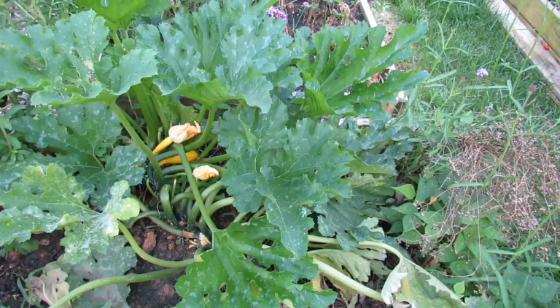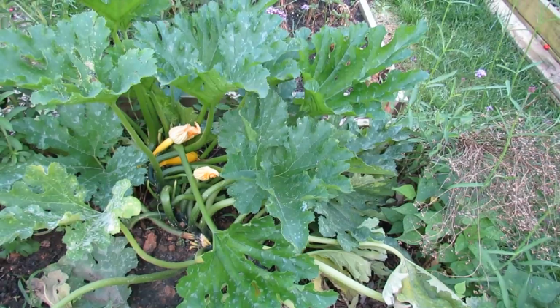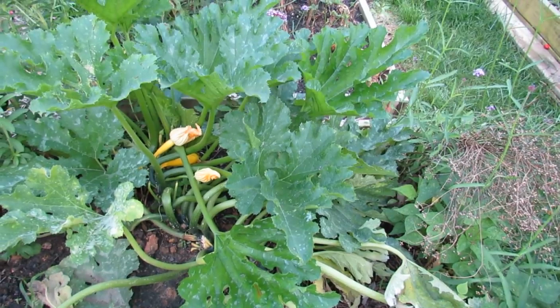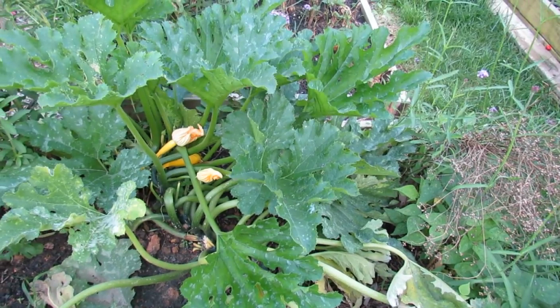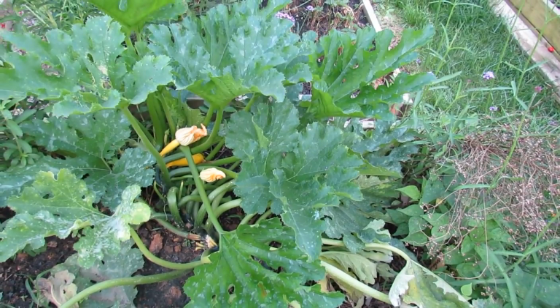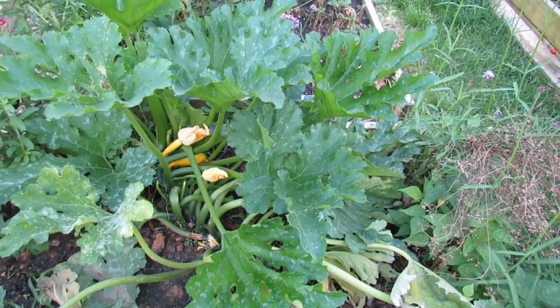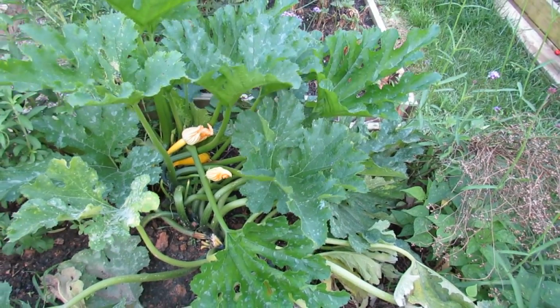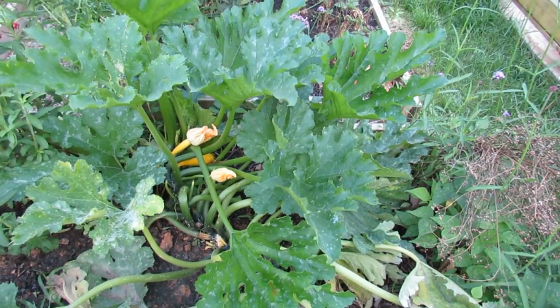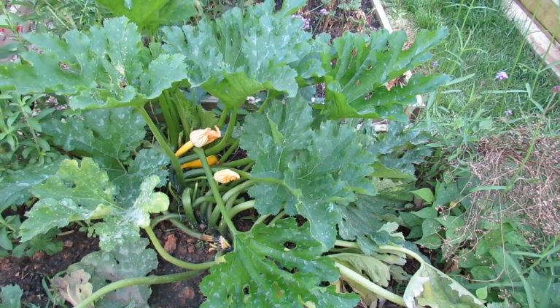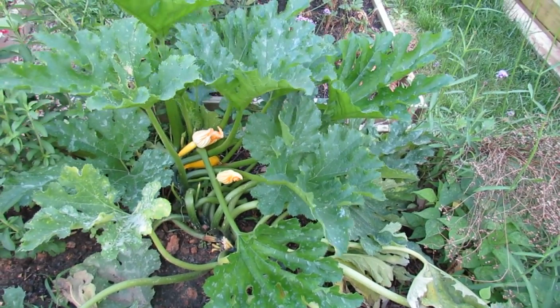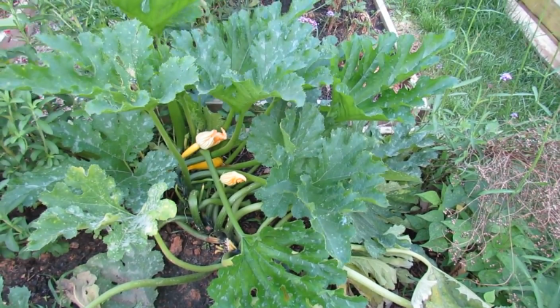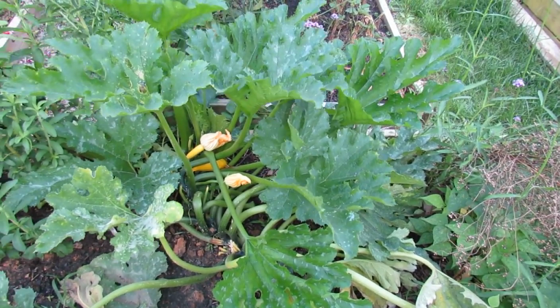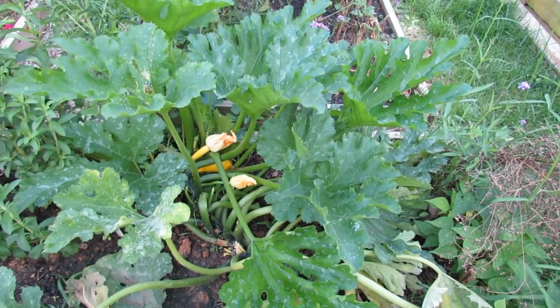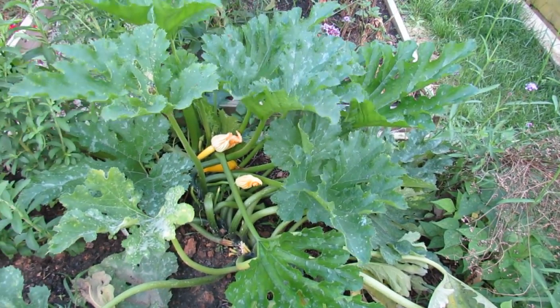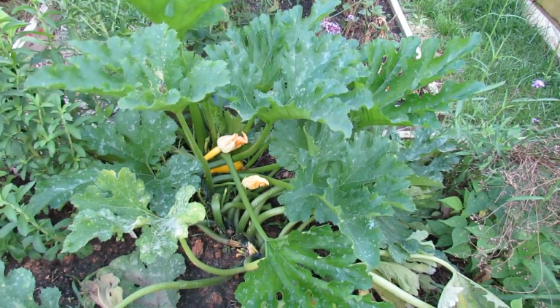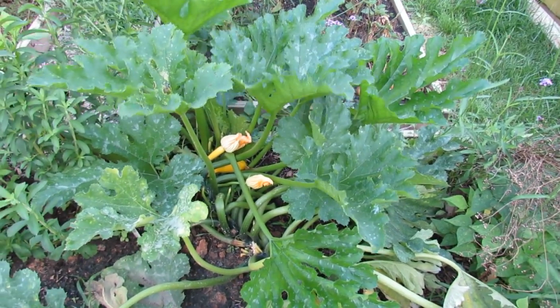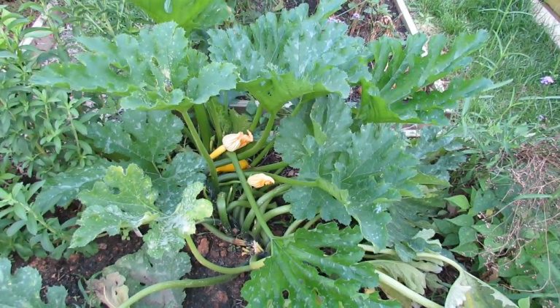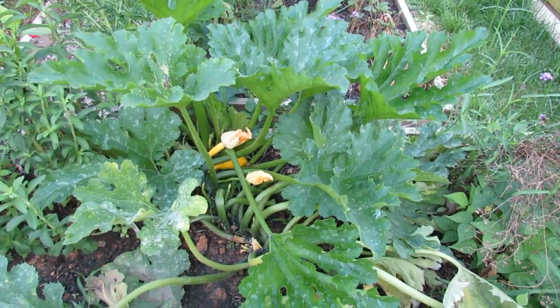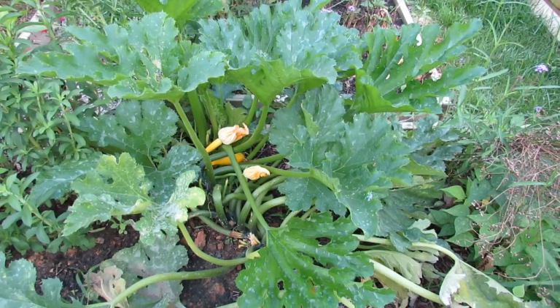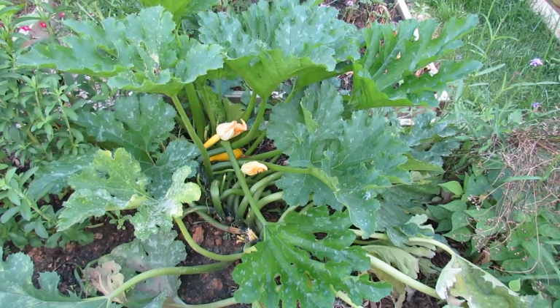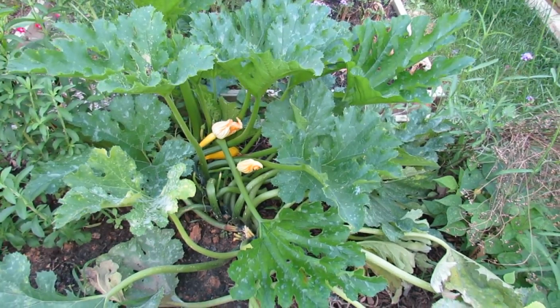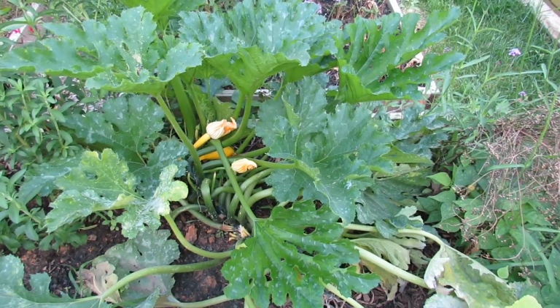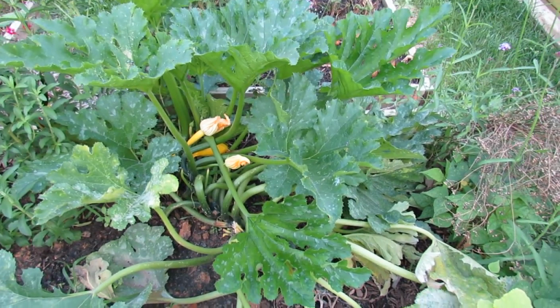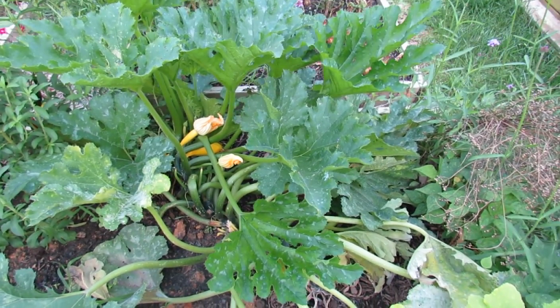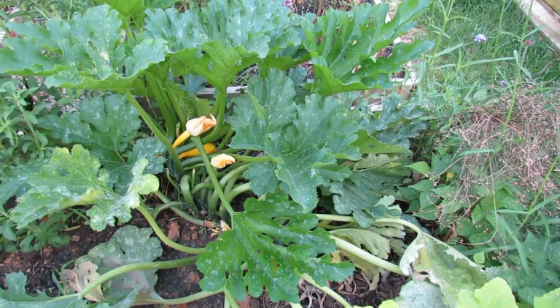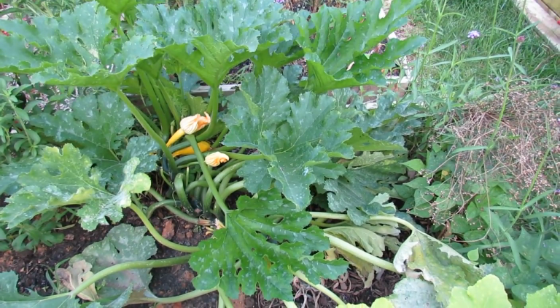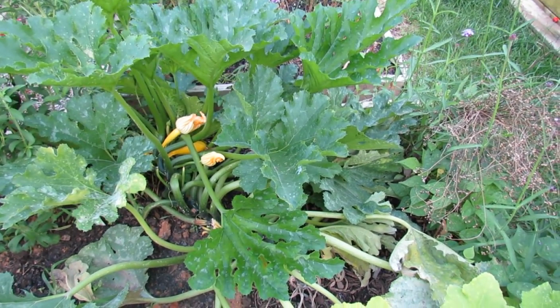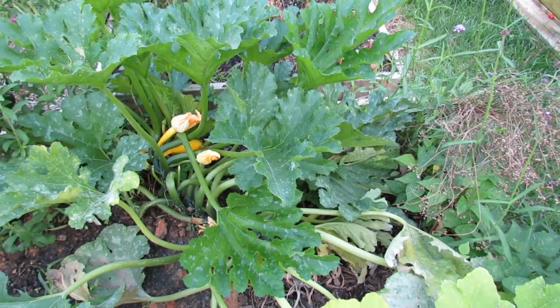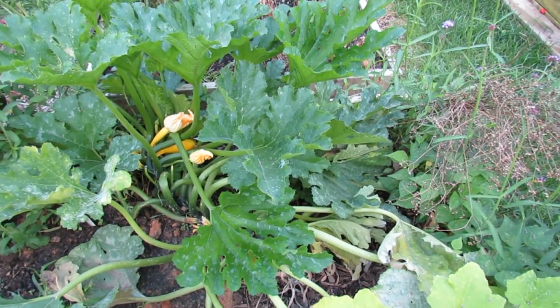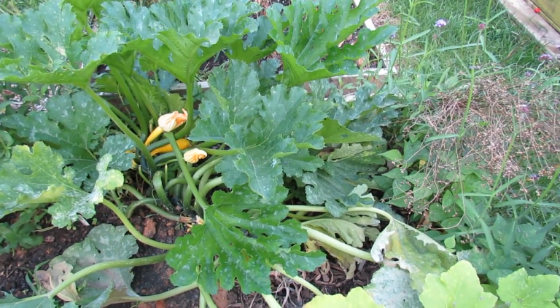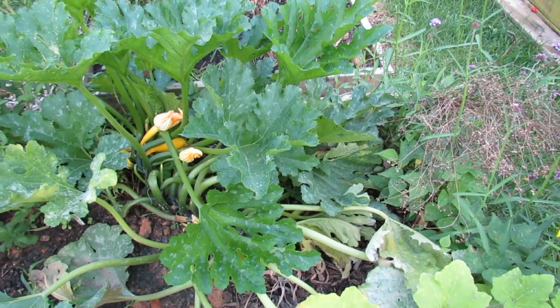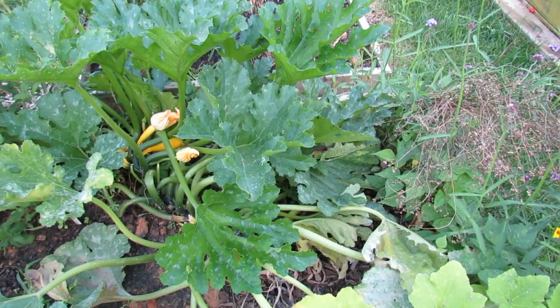Welcome to the Rusted Garden. Today I want to show you squash bug eggs, baby squash bugs, and powdery mildew, and just give you an idea of what to look for for diseases and pests.